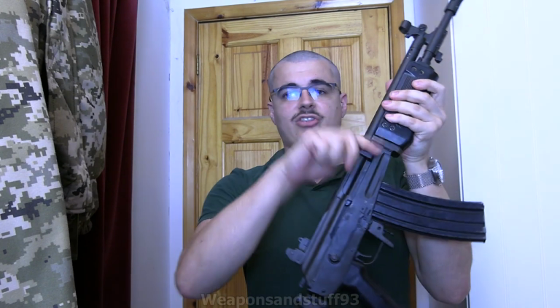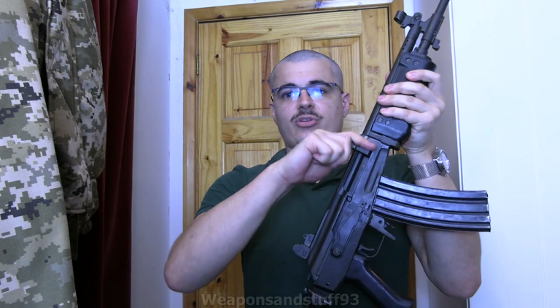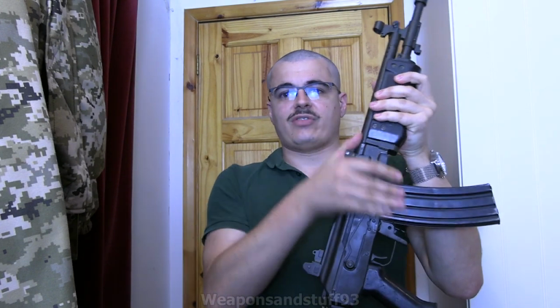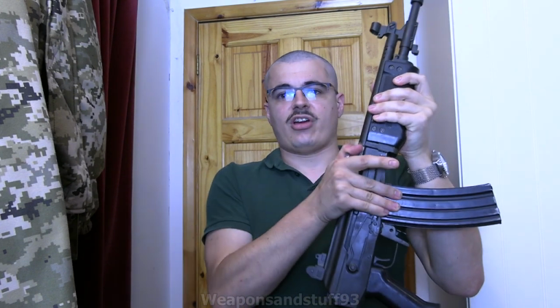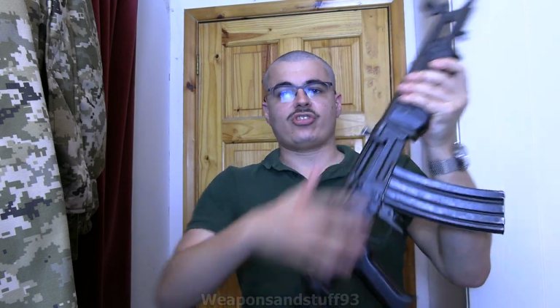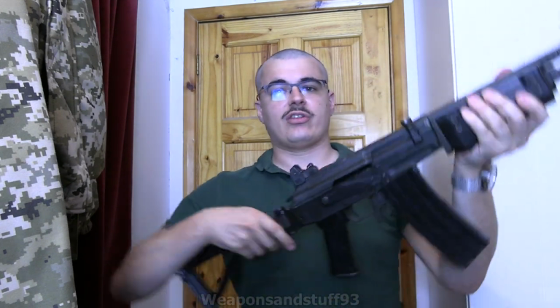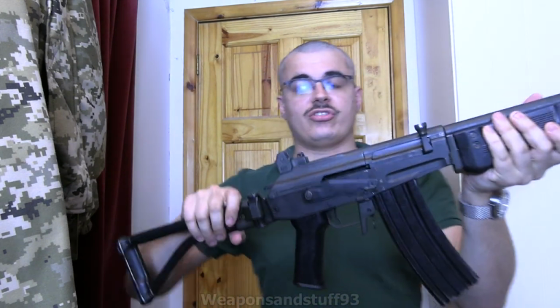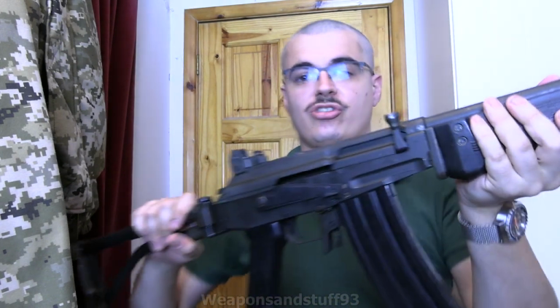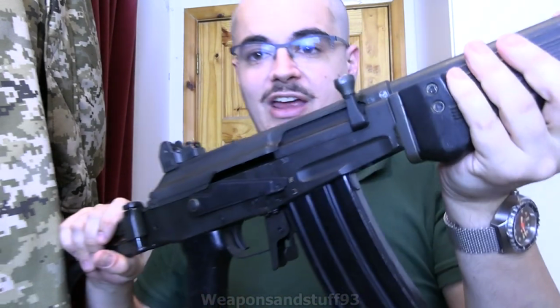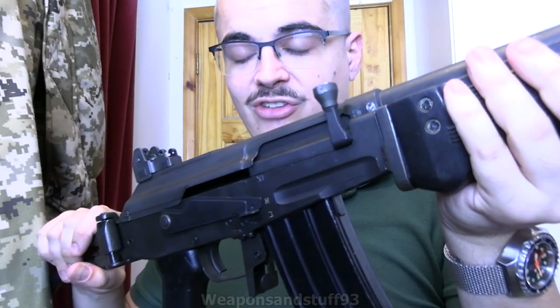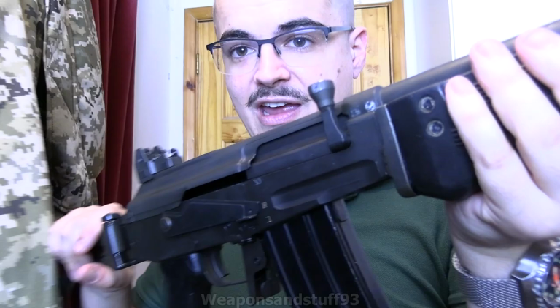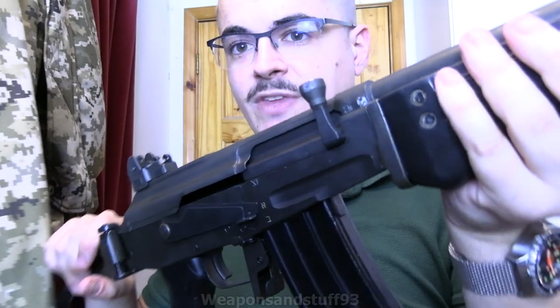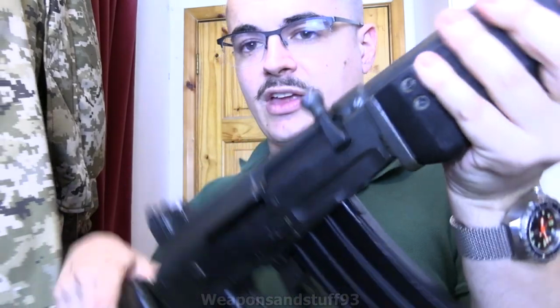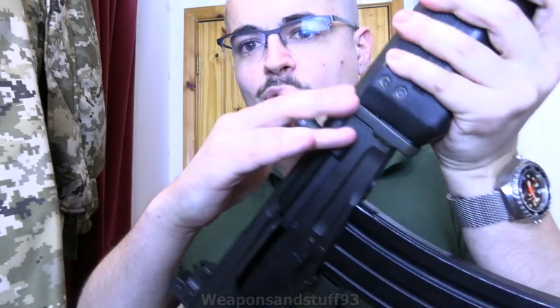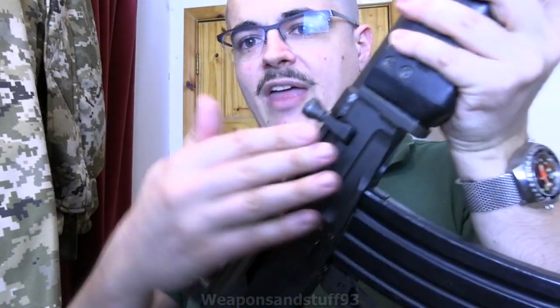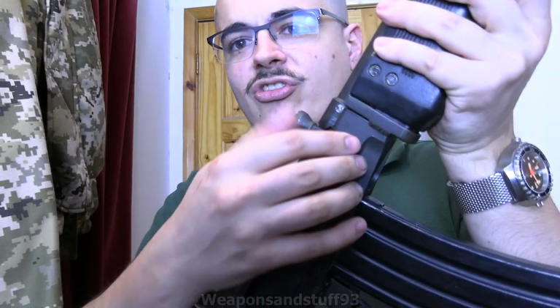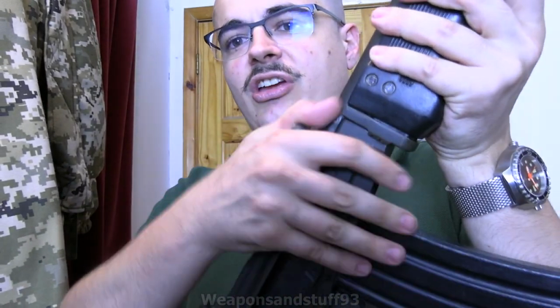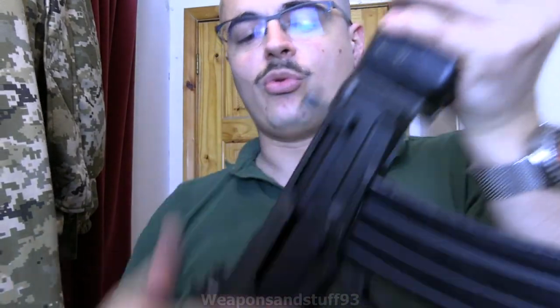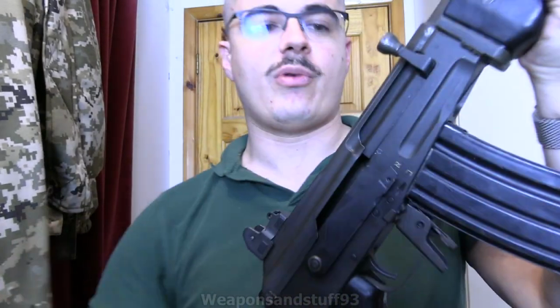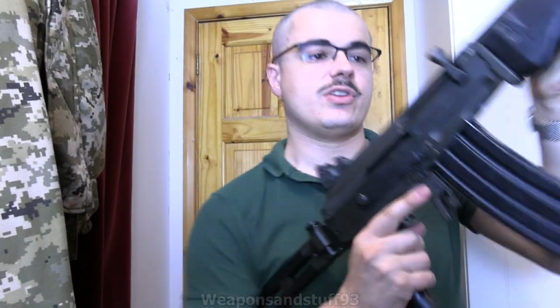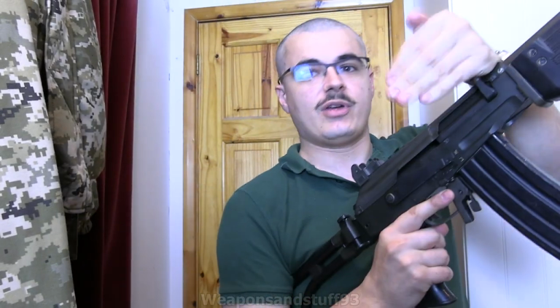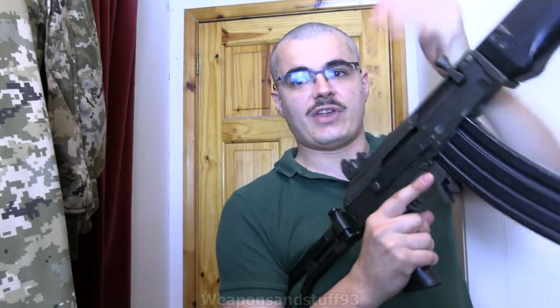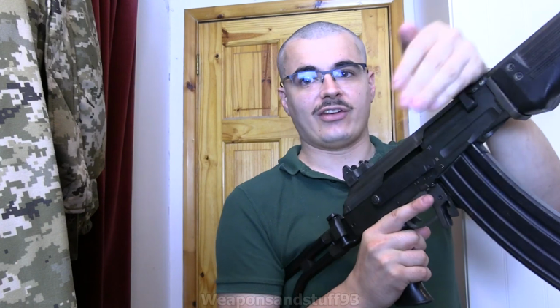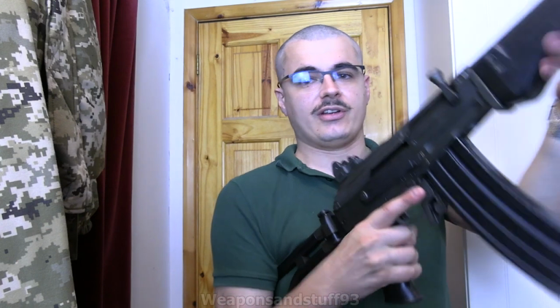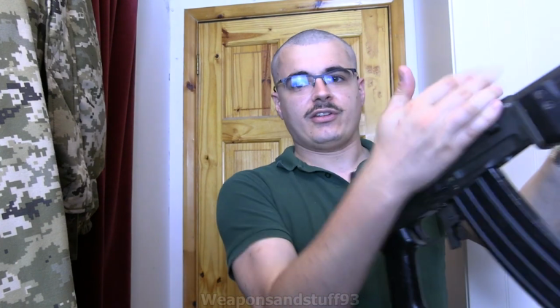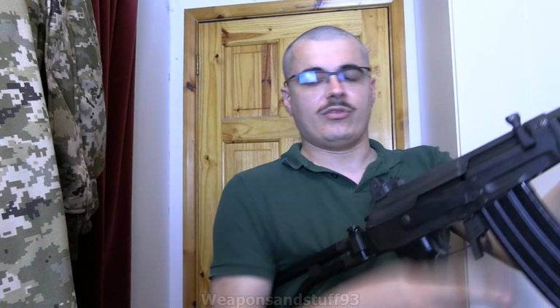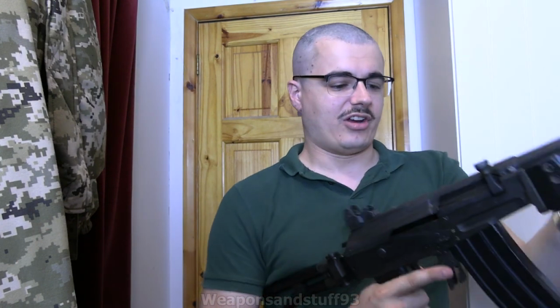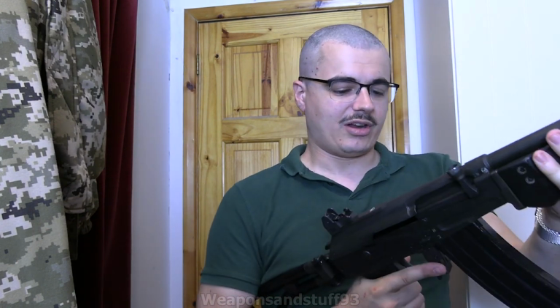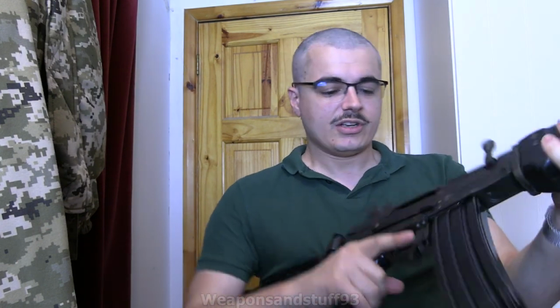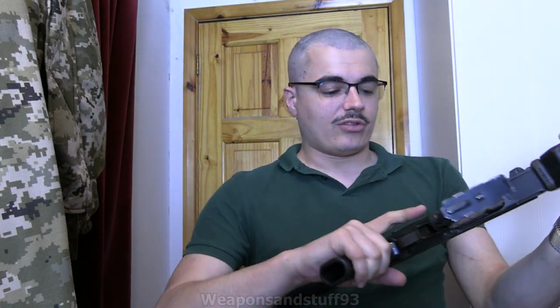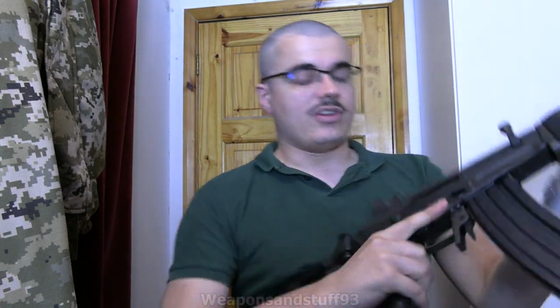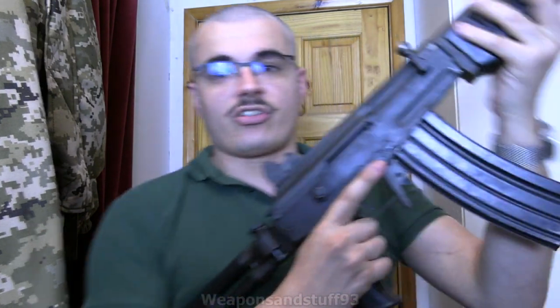This one's deactivated so you can't move the charging handle, but it's the same charging handle as an AK that you just pull back. It sticks up more so you can do it with either hand, which is the idea behind it.